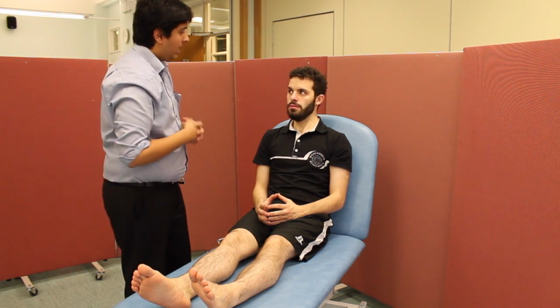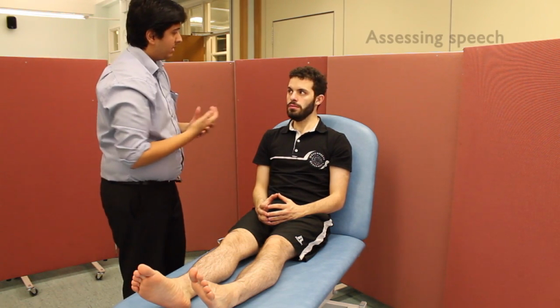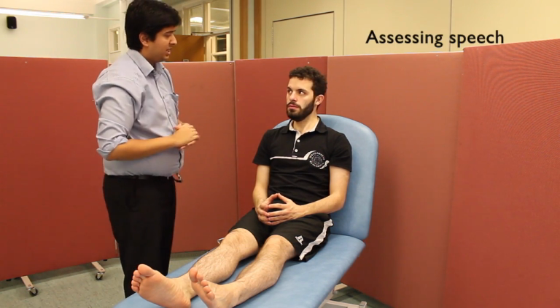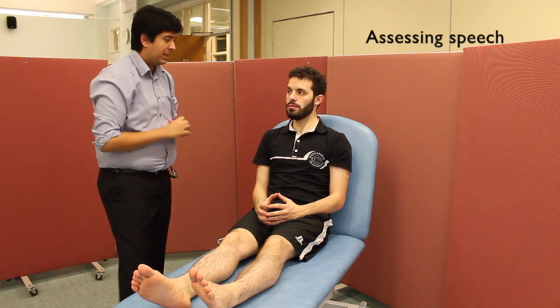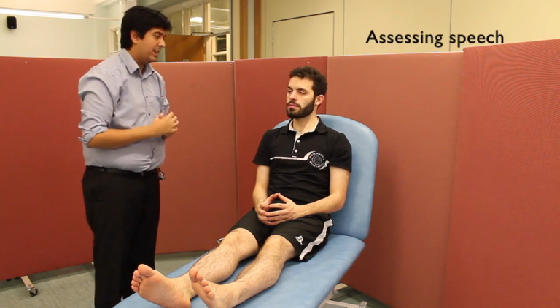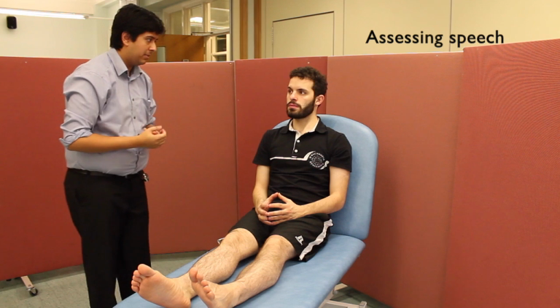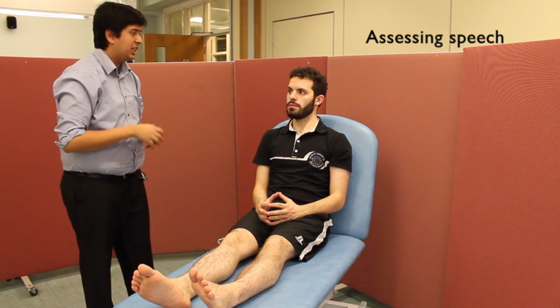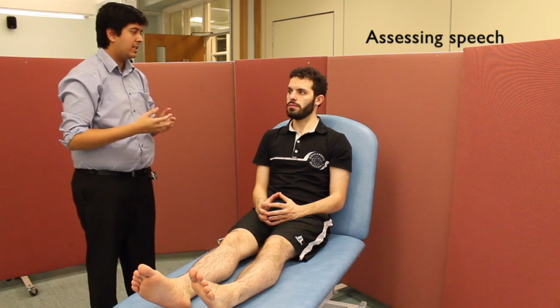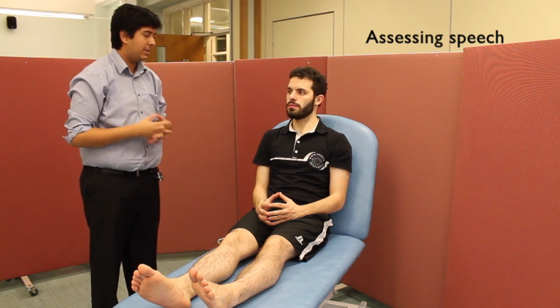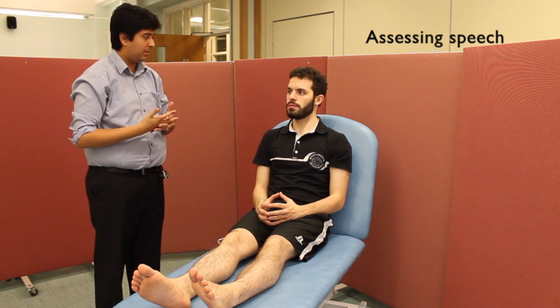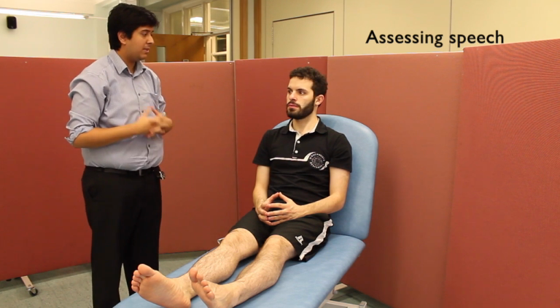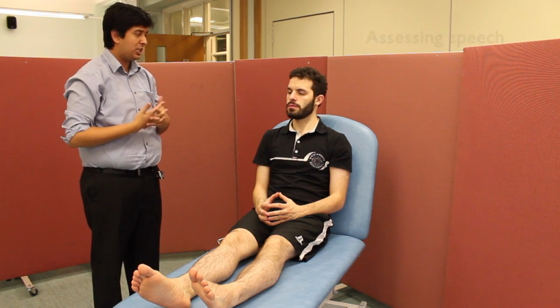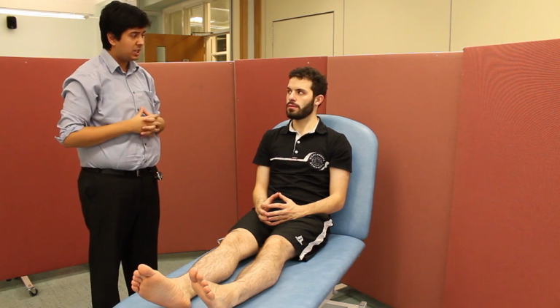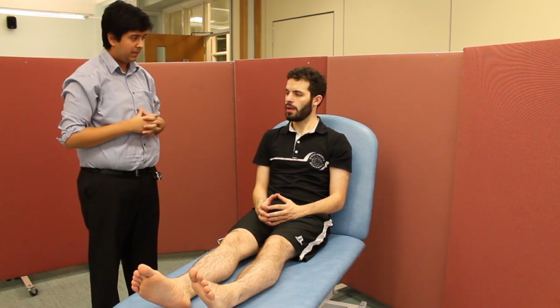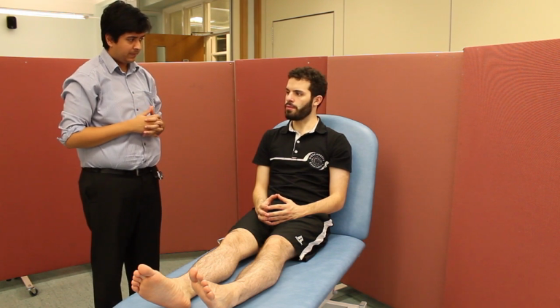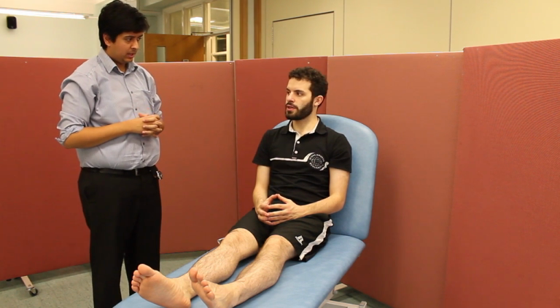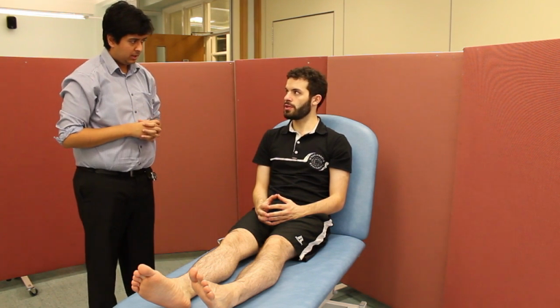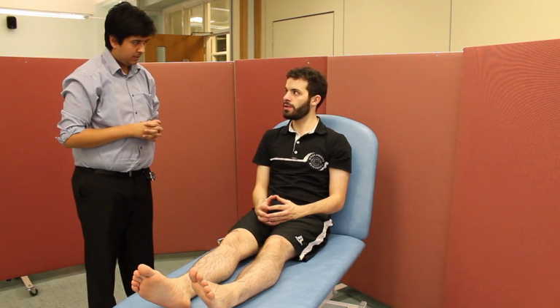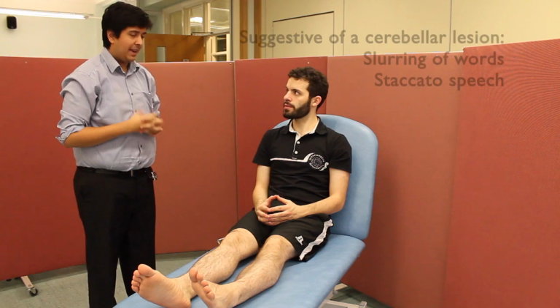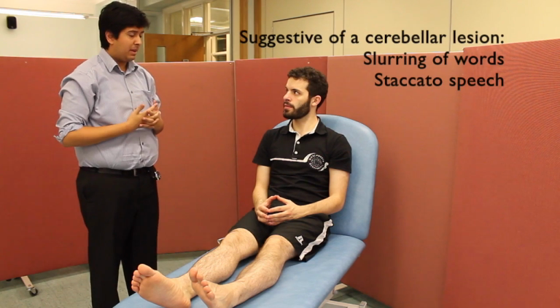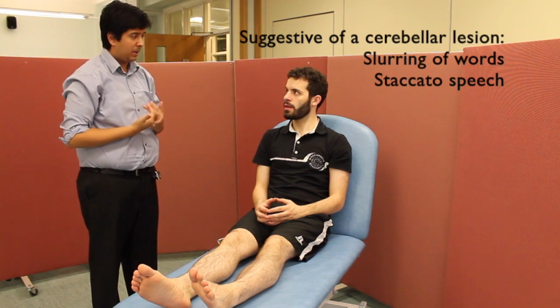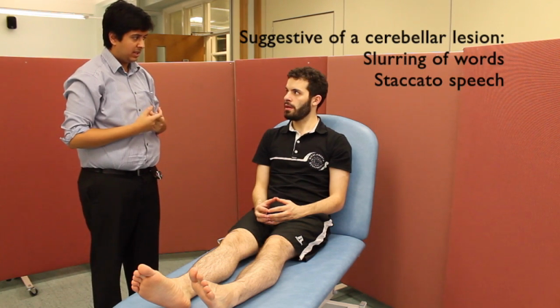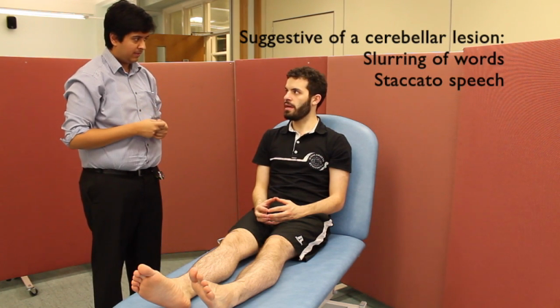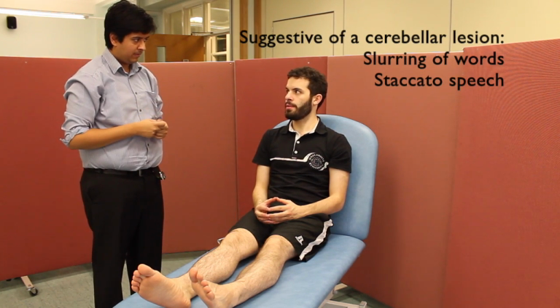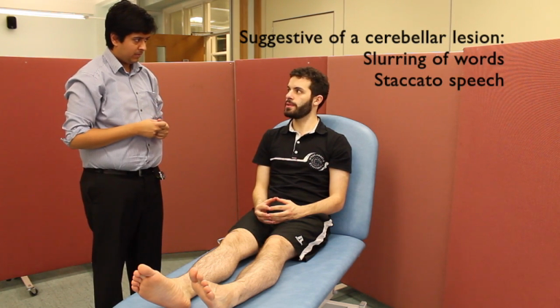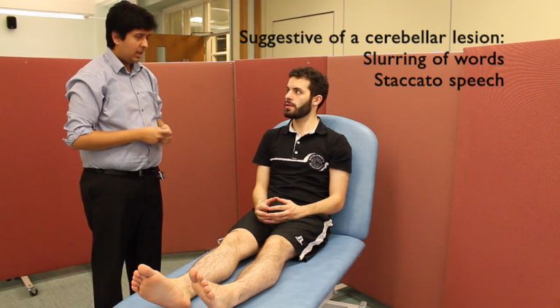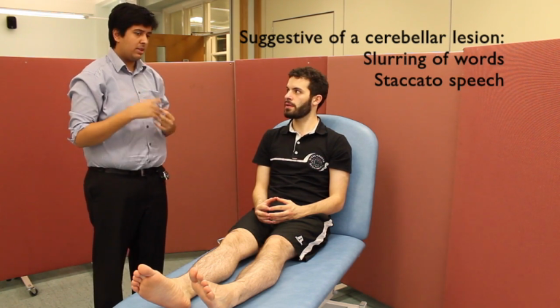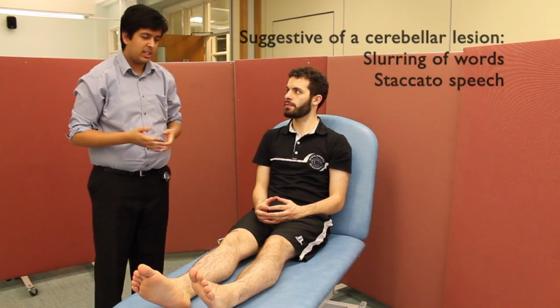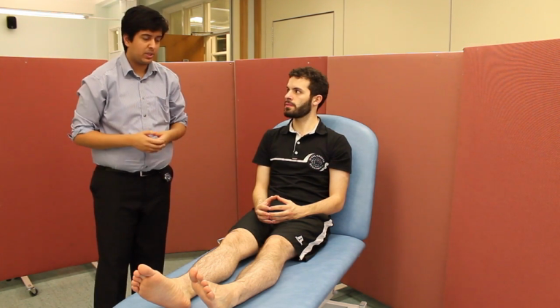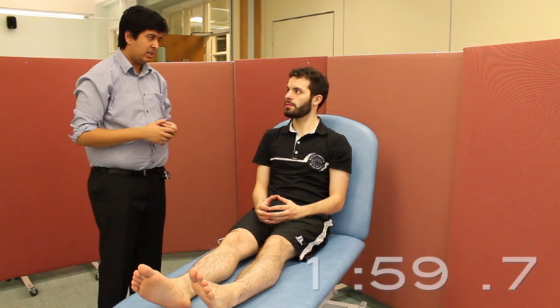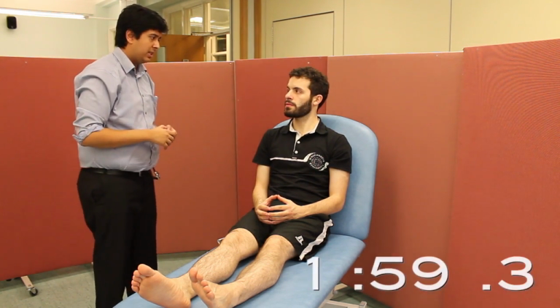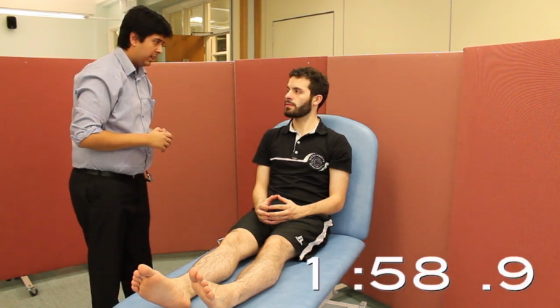I'm now going to ask you to repeat some phrases for me. Can you please say the words 'British Constitution'? British Constitution. And 'baby hippopotamus'? Baby hippopotamus. There's no slurred speech or staccato speech heard.